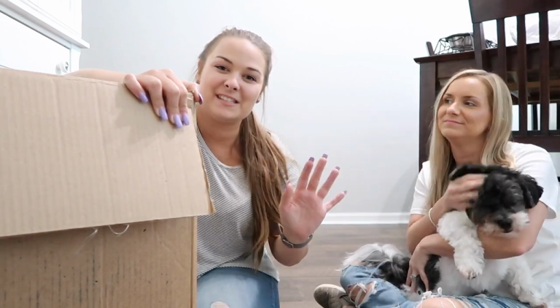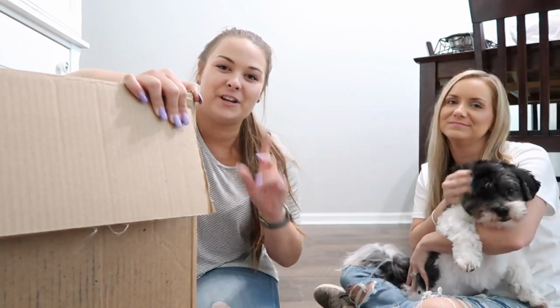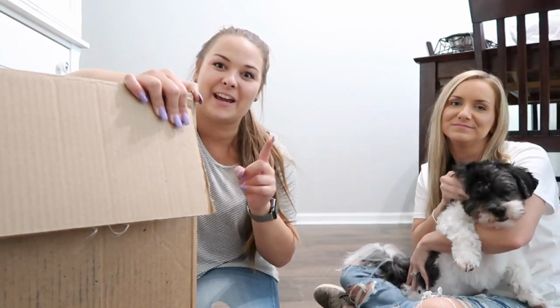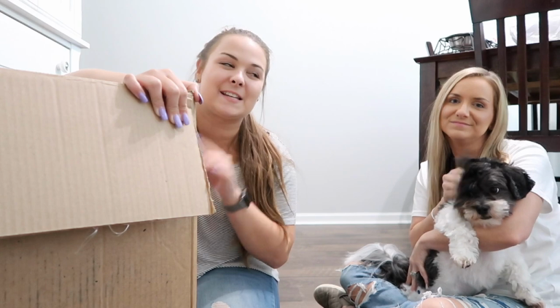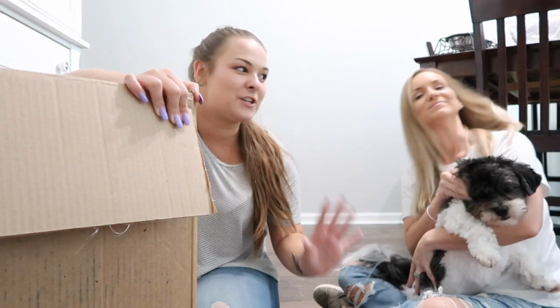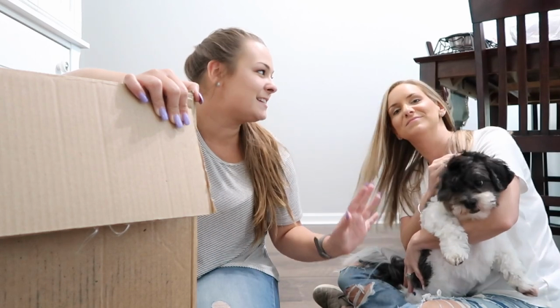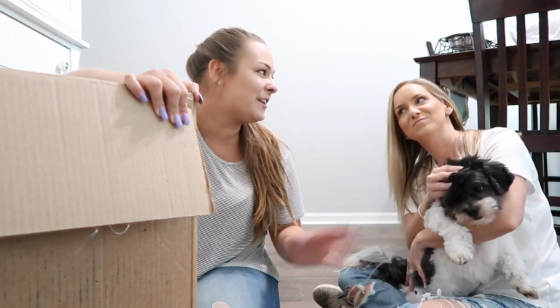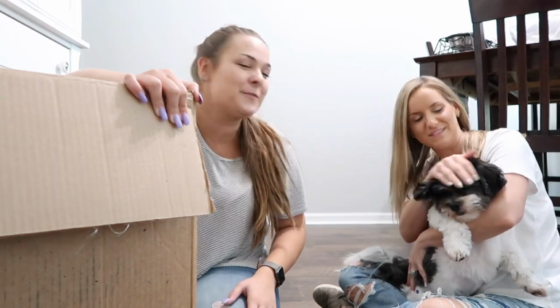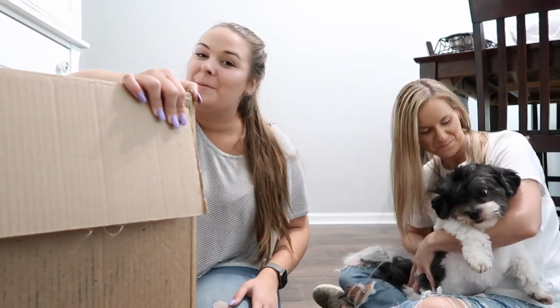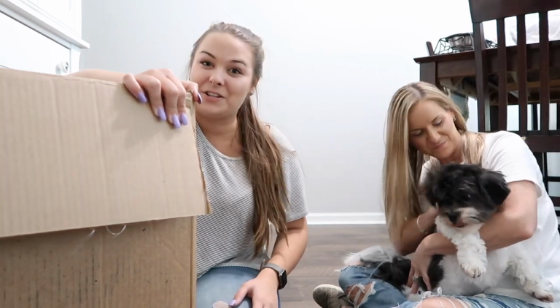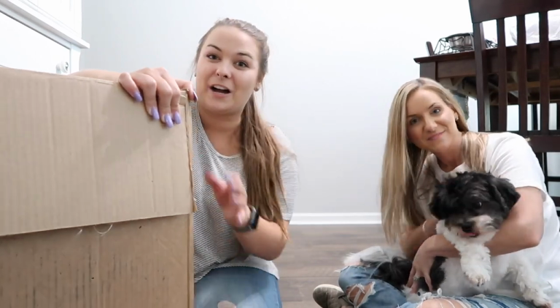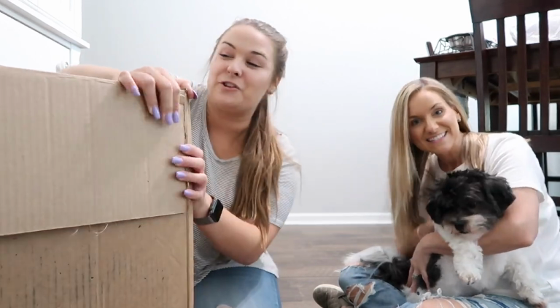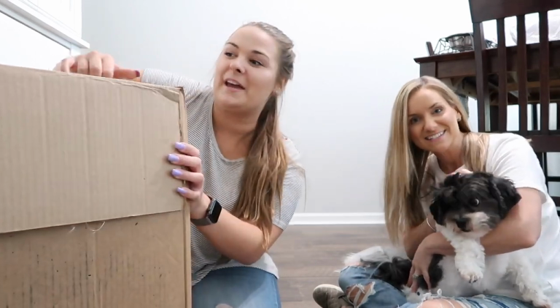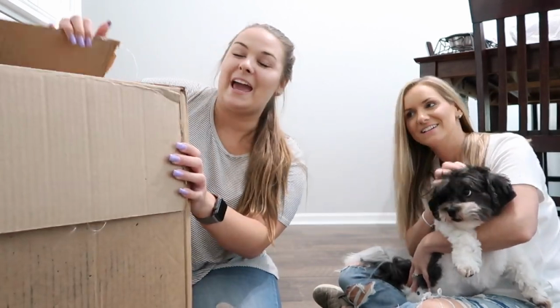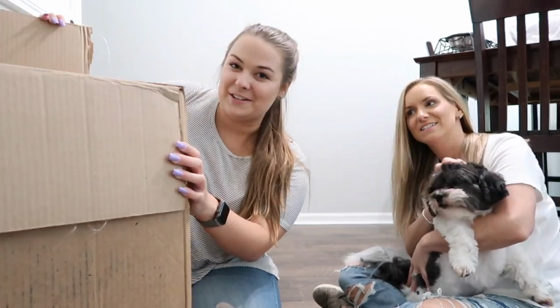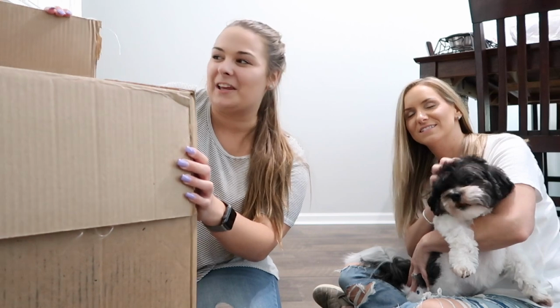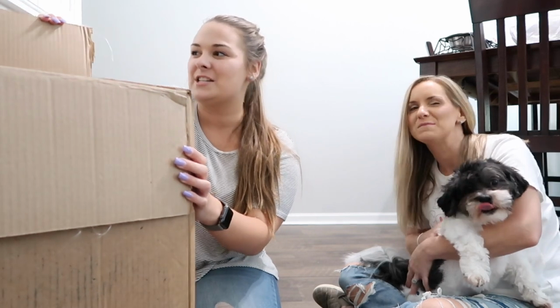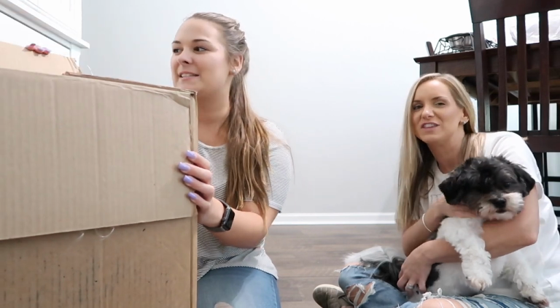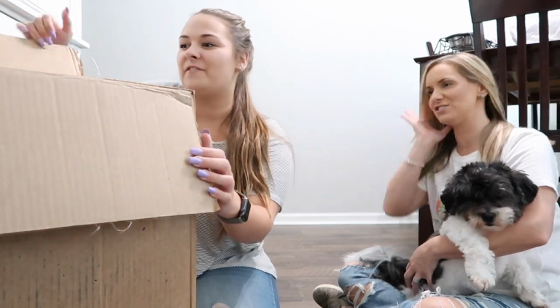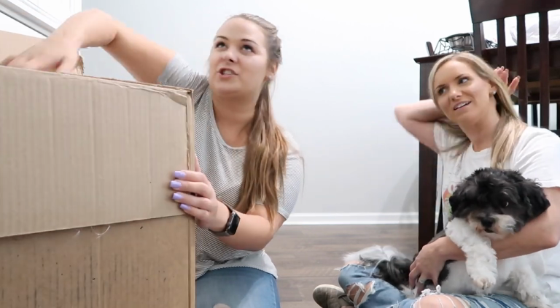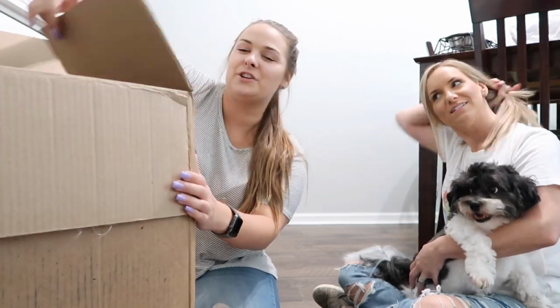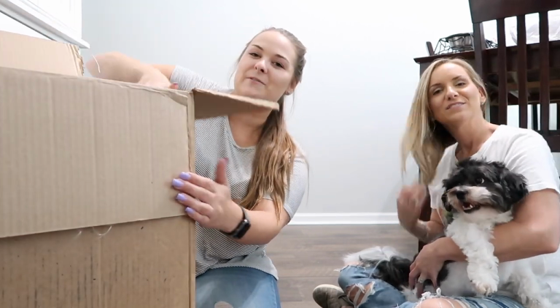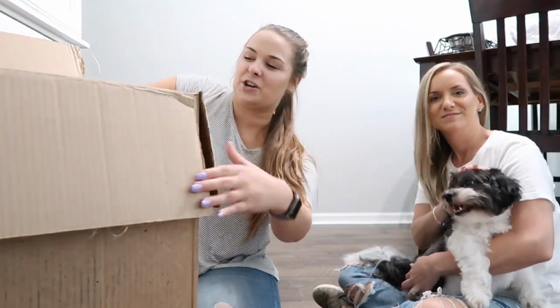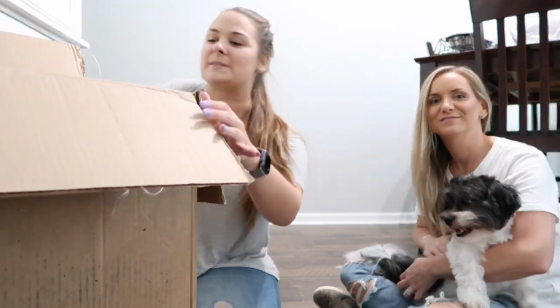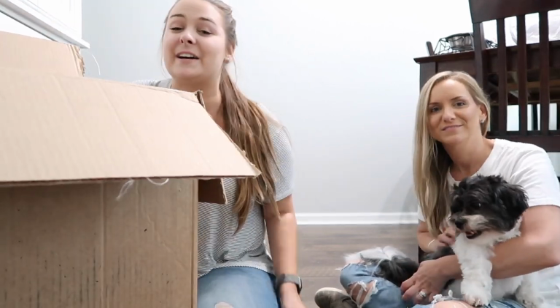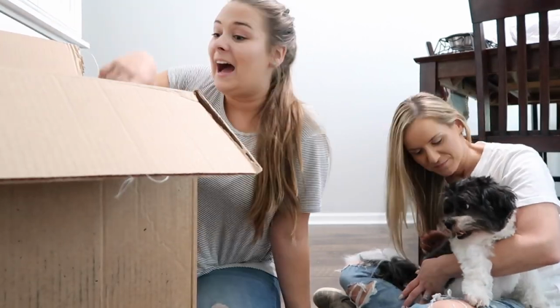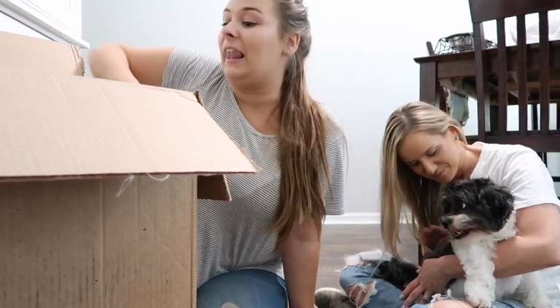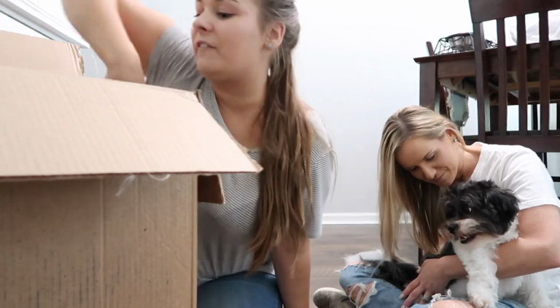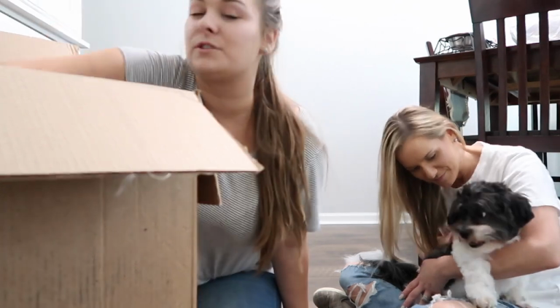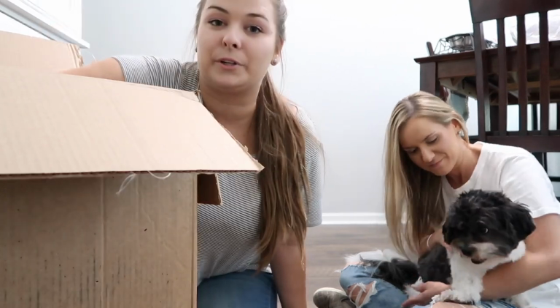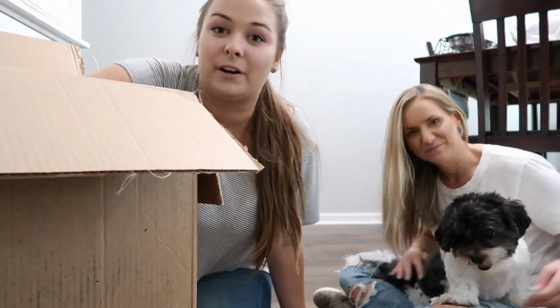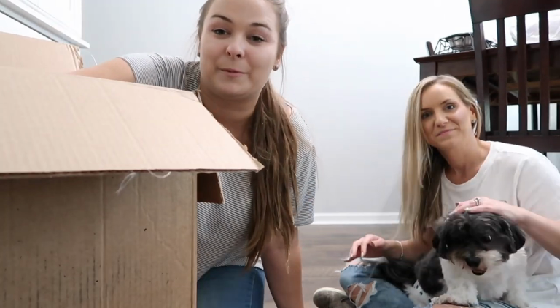If you haven't seen that one, go check it out because I got a bunch of goodies in that video too. Now I'm going to show you what we got for the new puppy and also Charlie. We did buy Charlie some stuff because I love to spoil our animals.